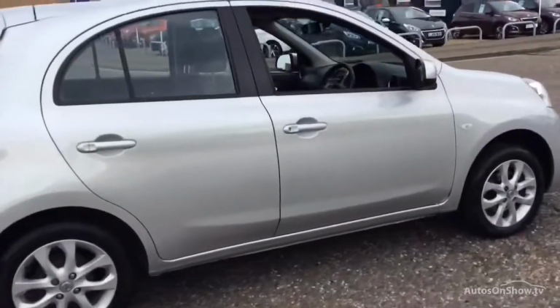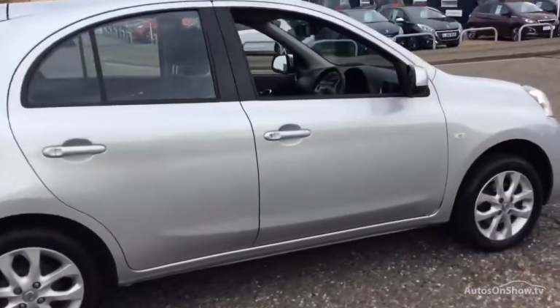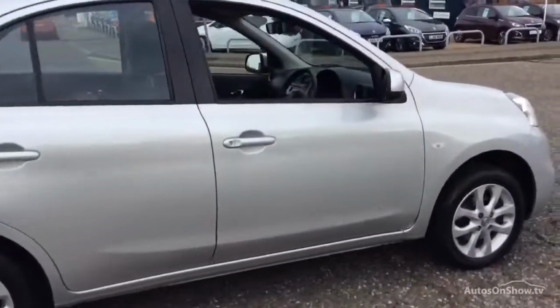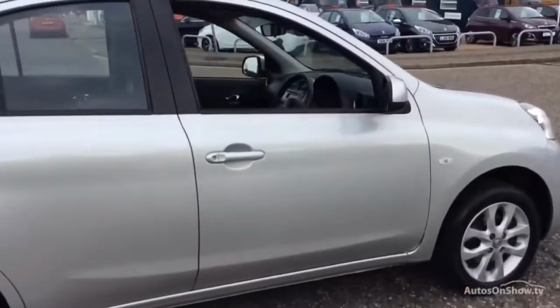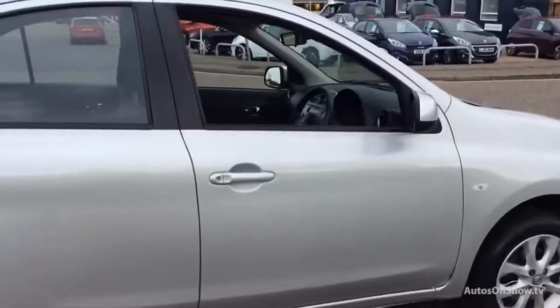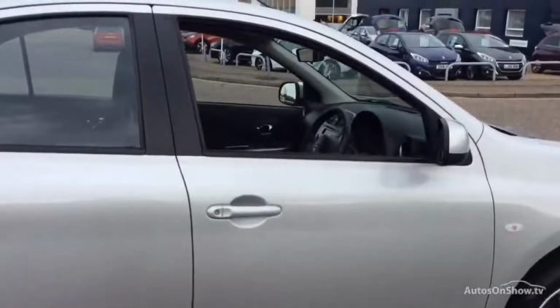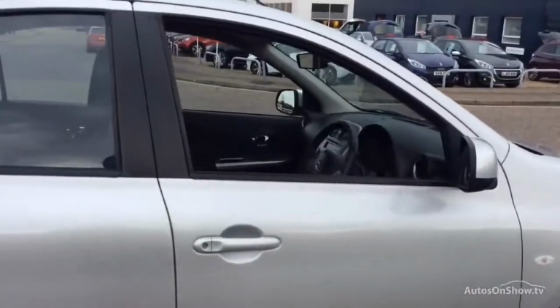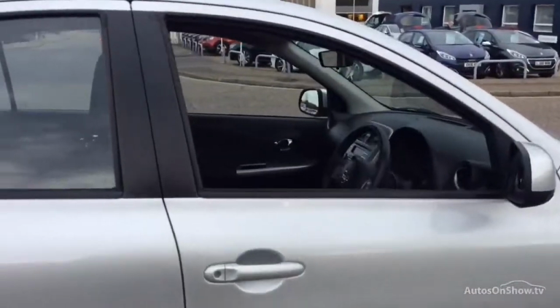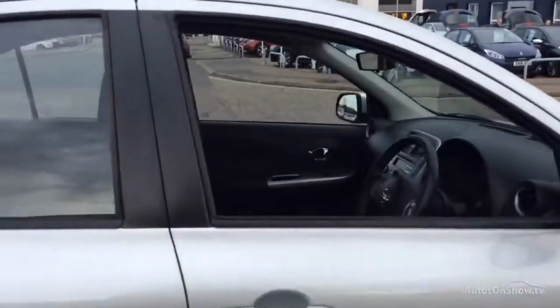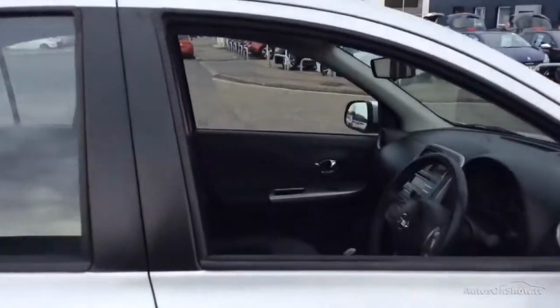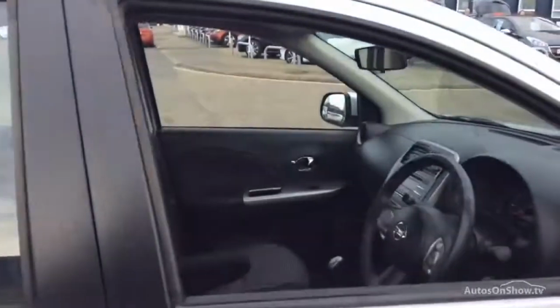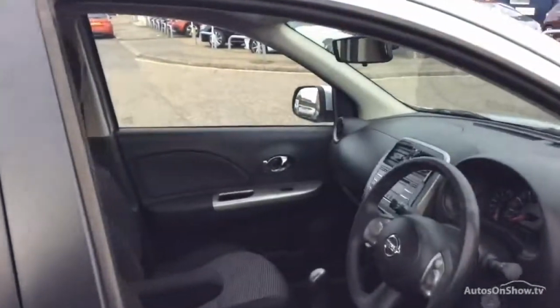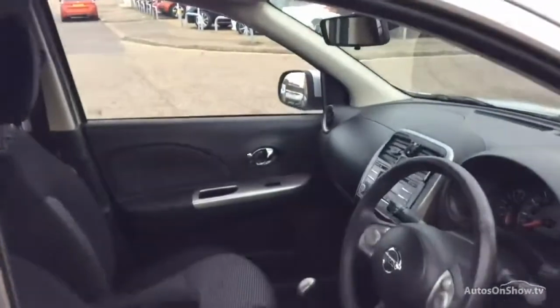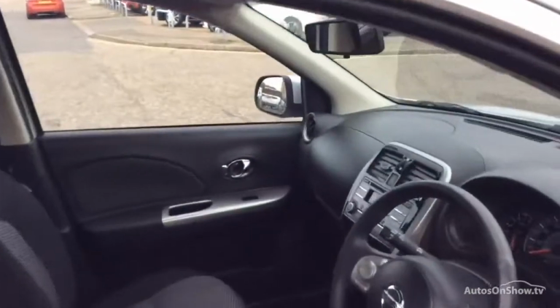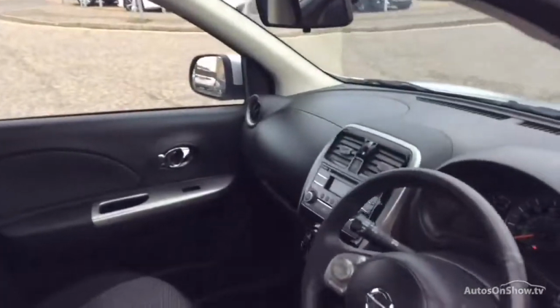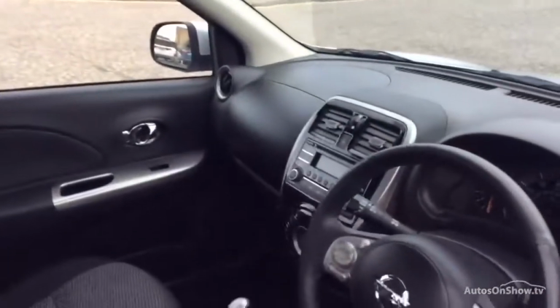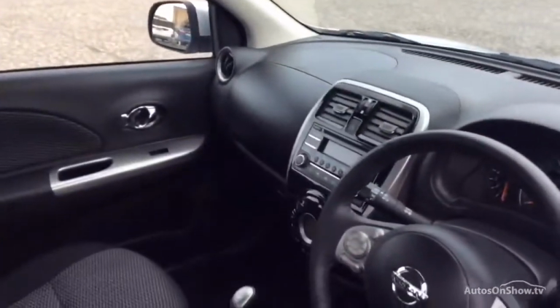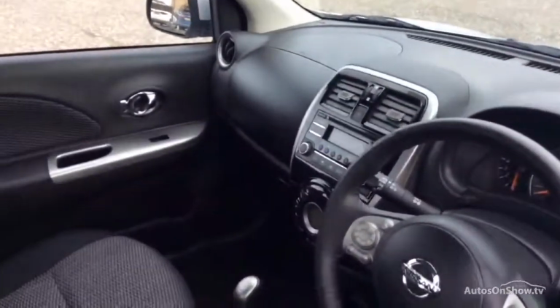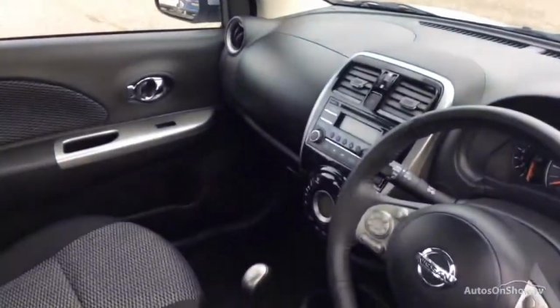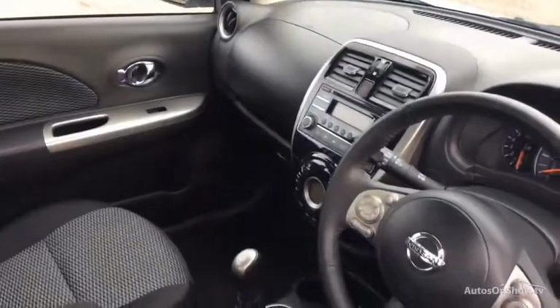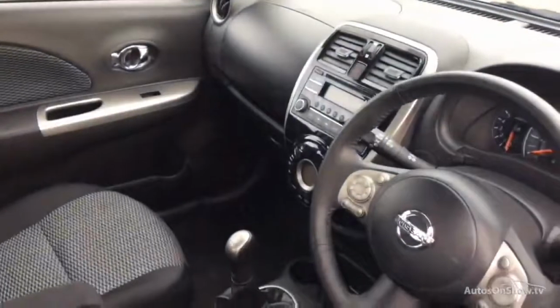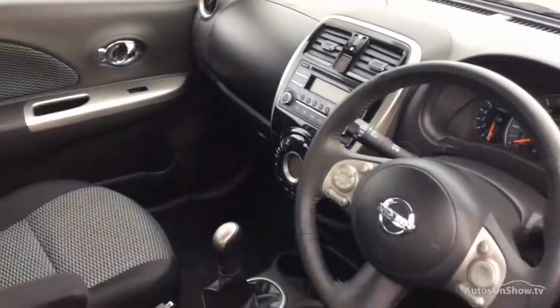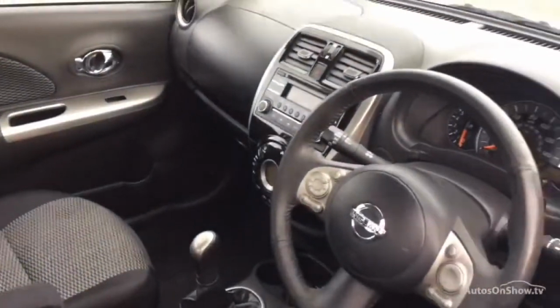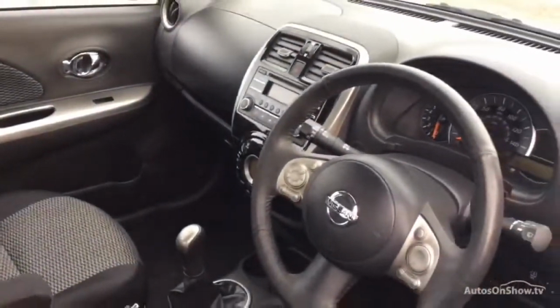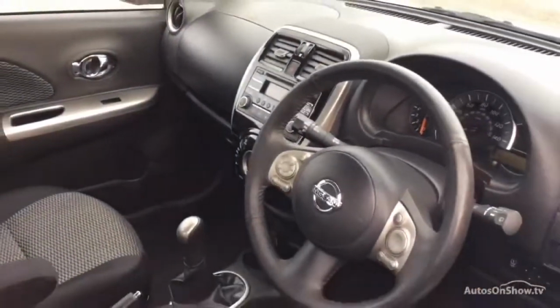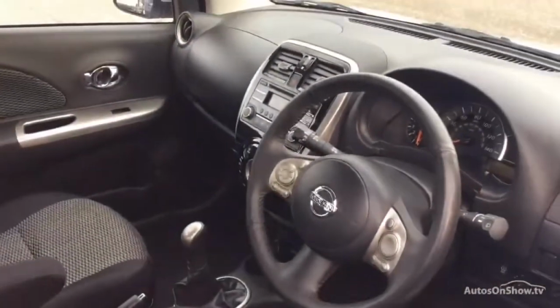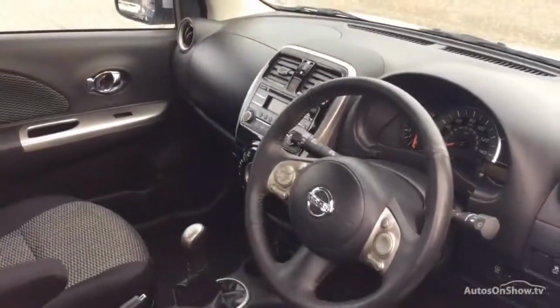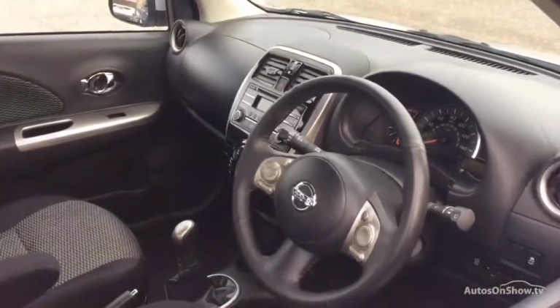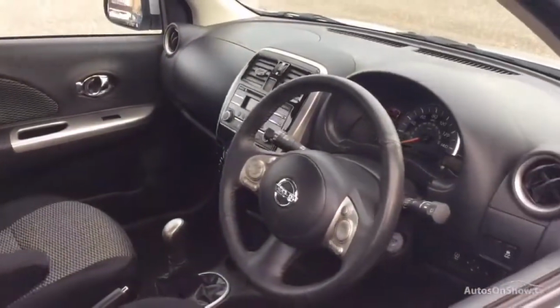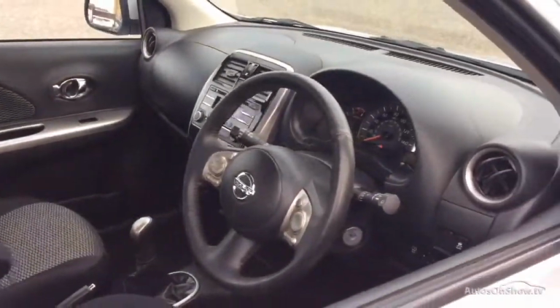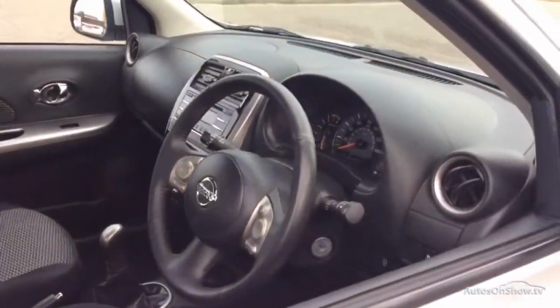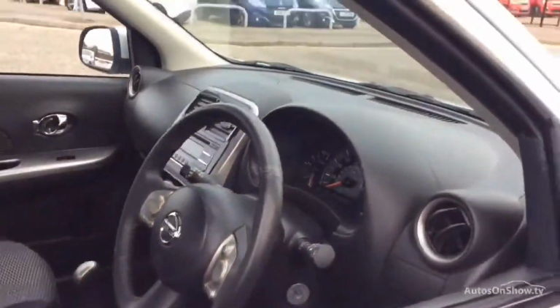With stock changing daily, we're extremely confident we'll have the perfect model for you at one of our dealerships. Plus, once you locate your ideal vehicle, you can view it at the dealership of your choice.